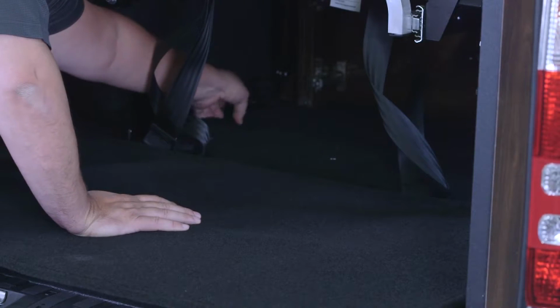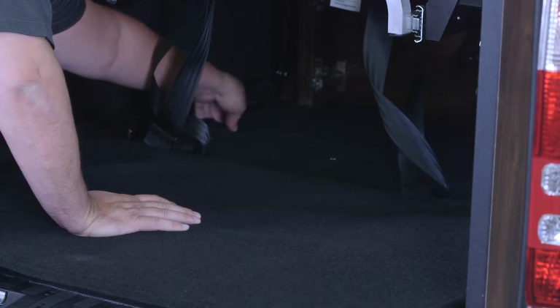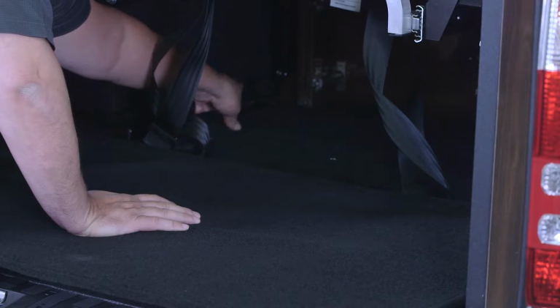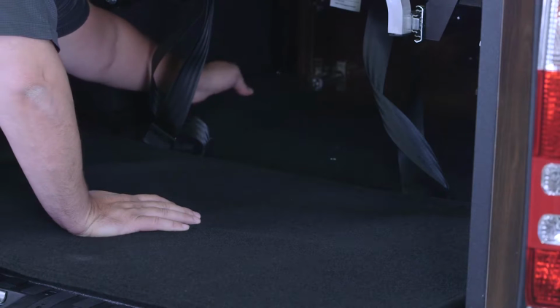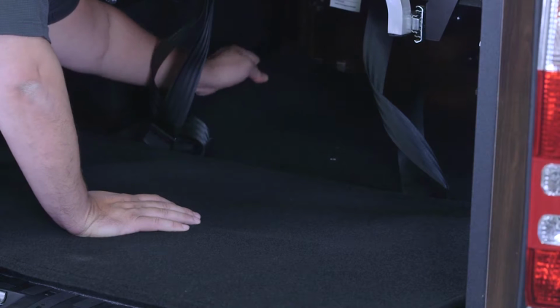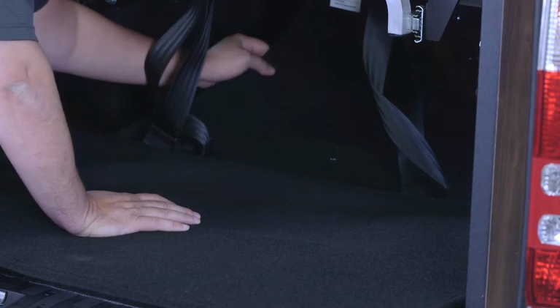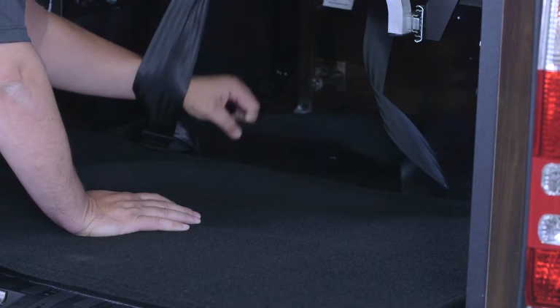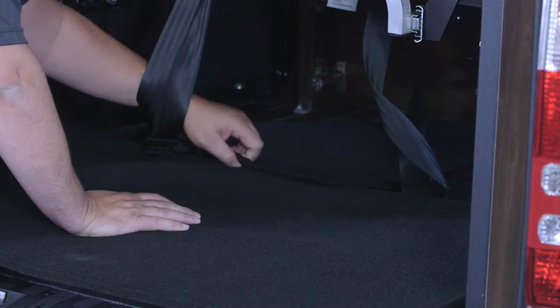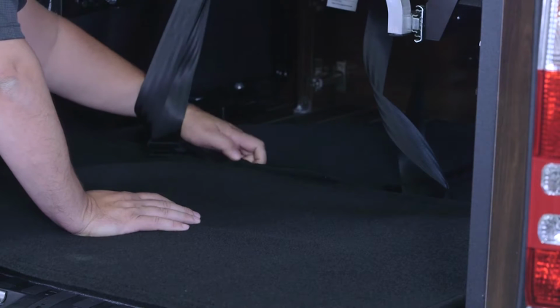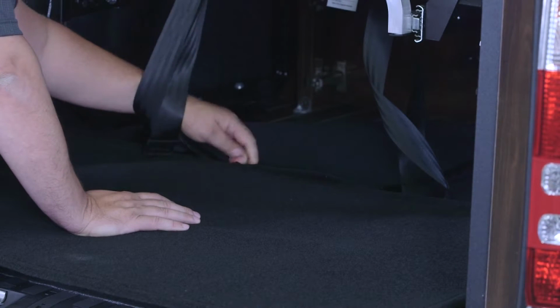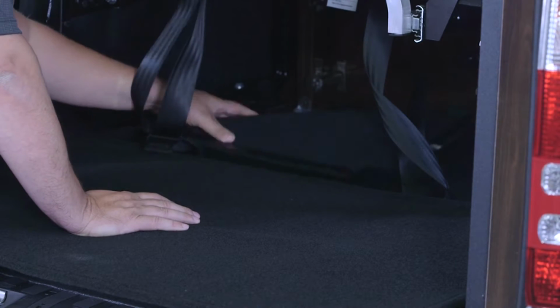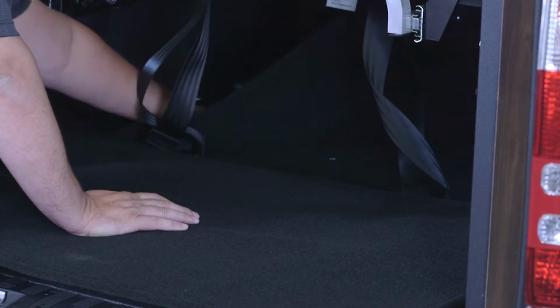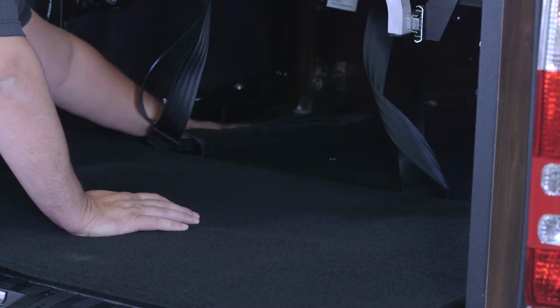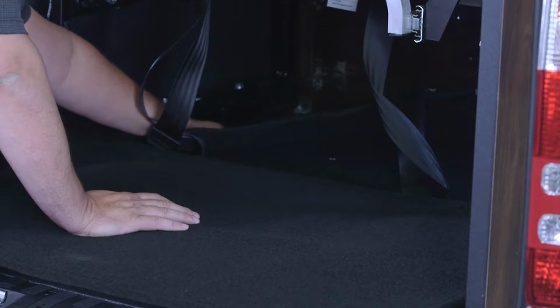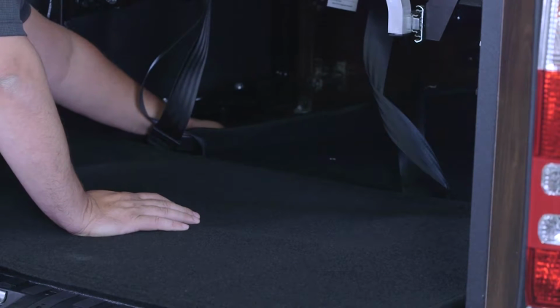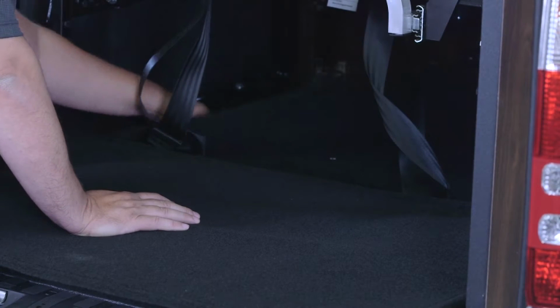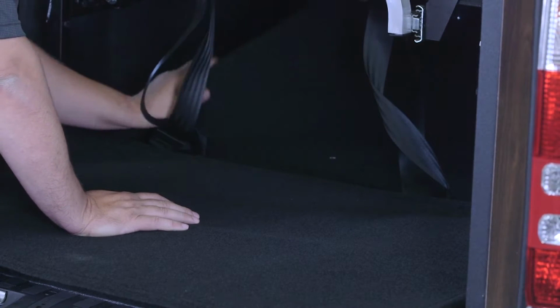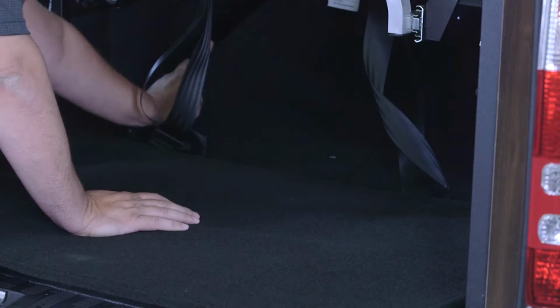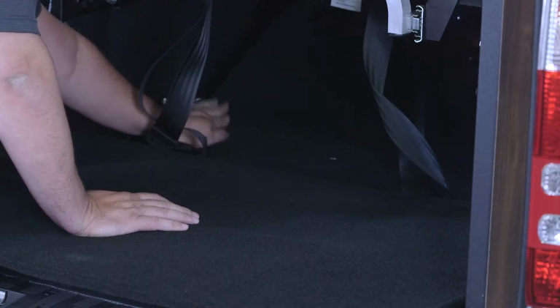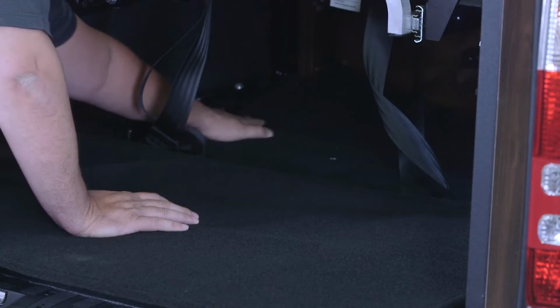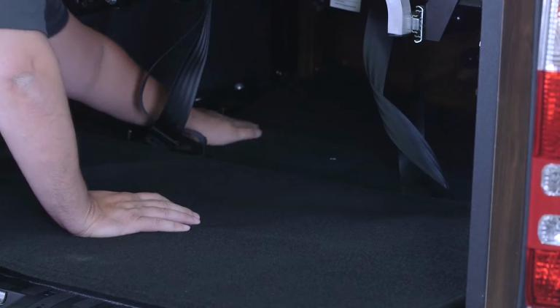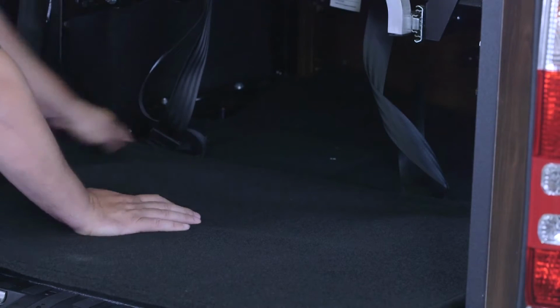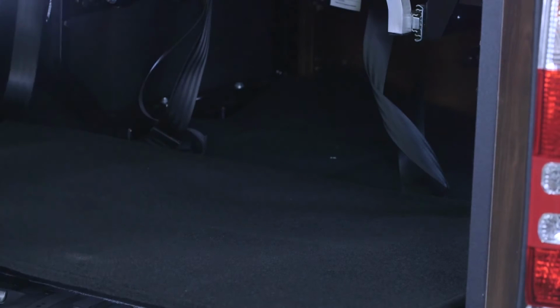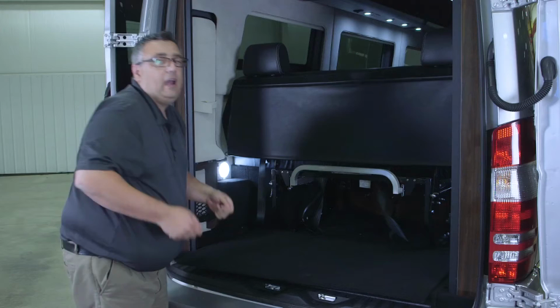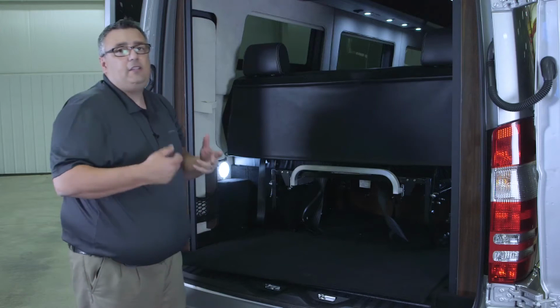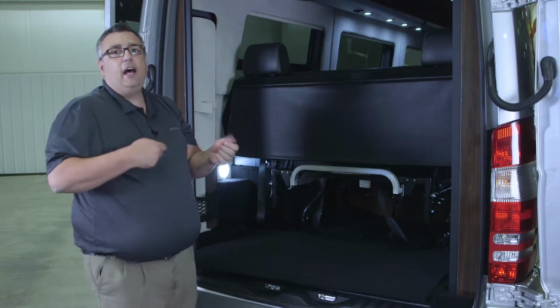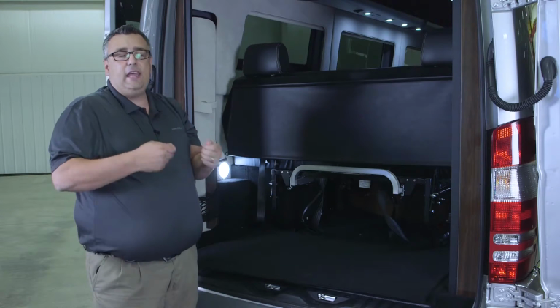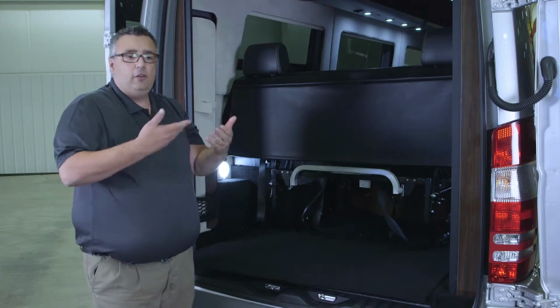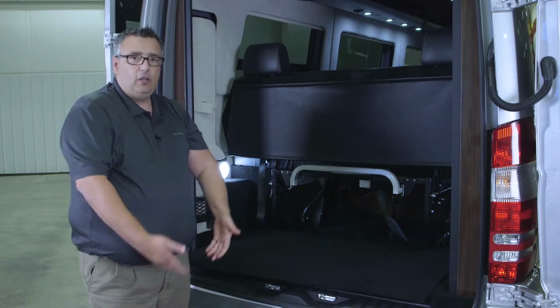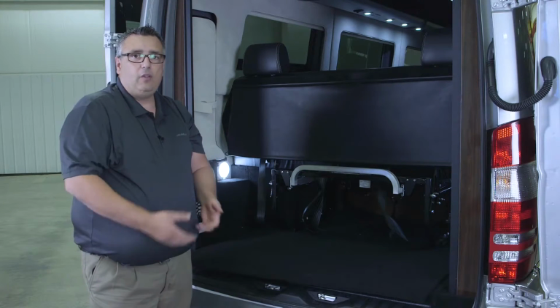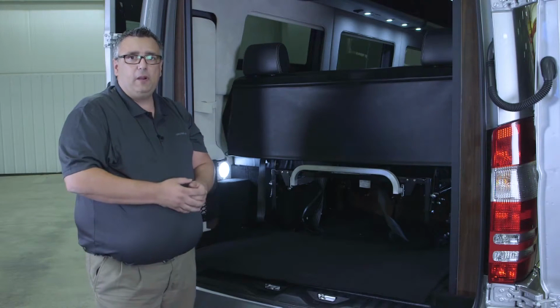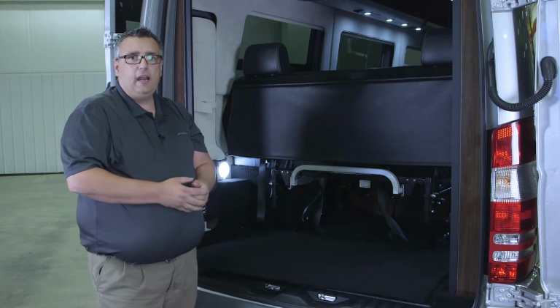To access that, you just want to lift up your felt flooring, and you've got an access port right here that you're going to use your ratchet and socket to ratchet up and down to lower that spare tire.